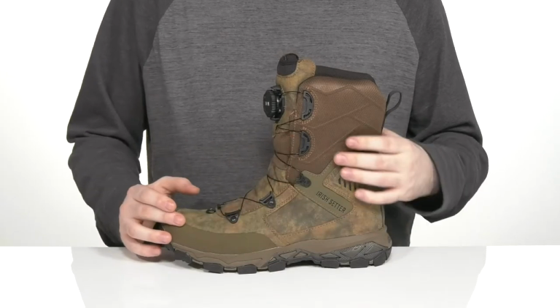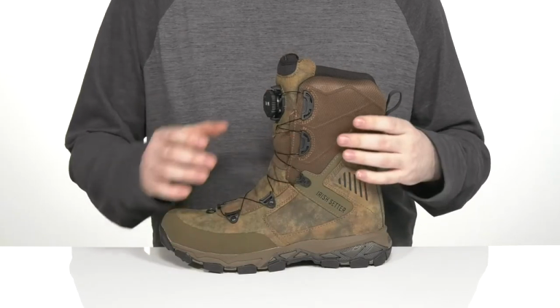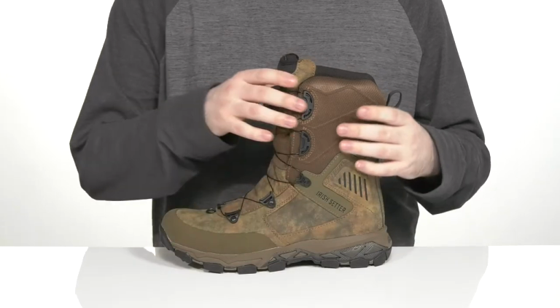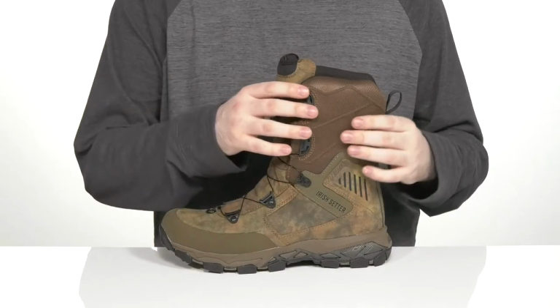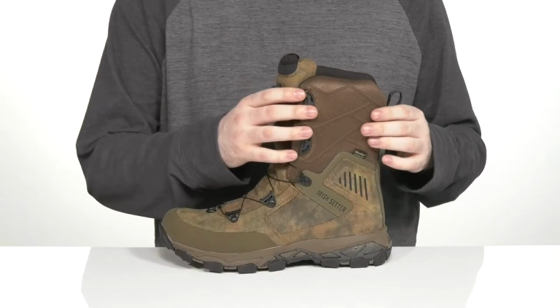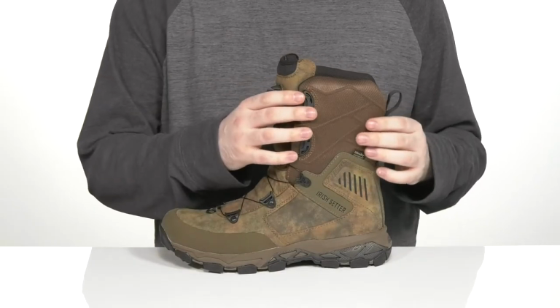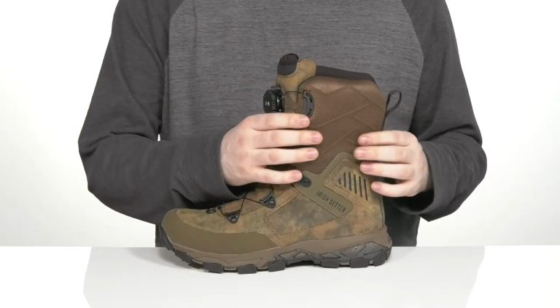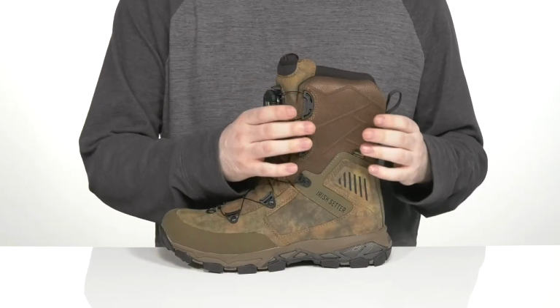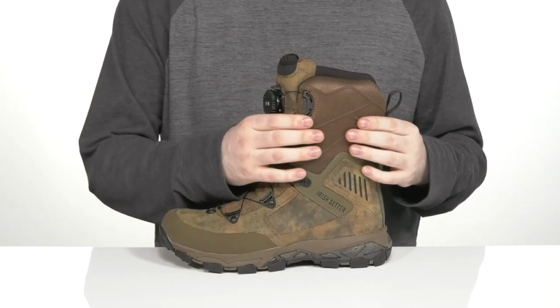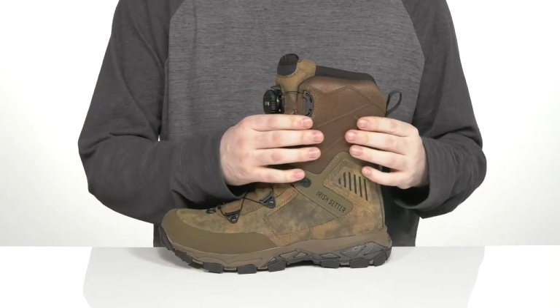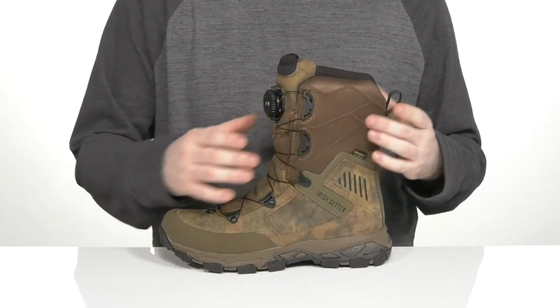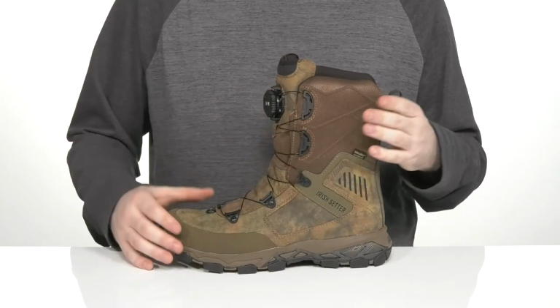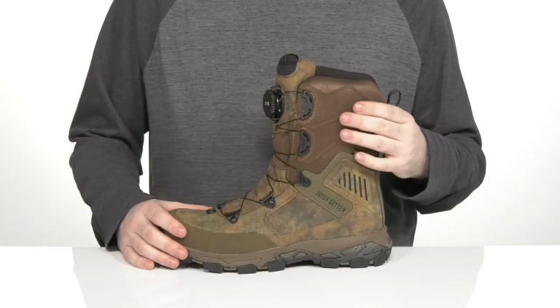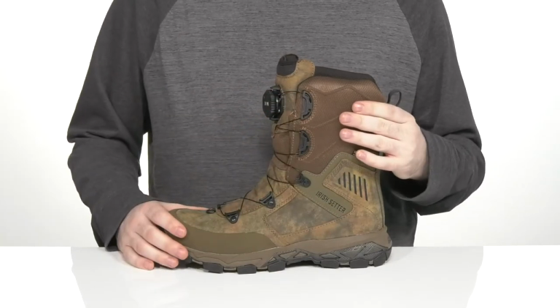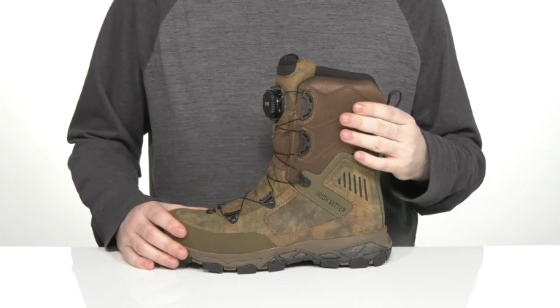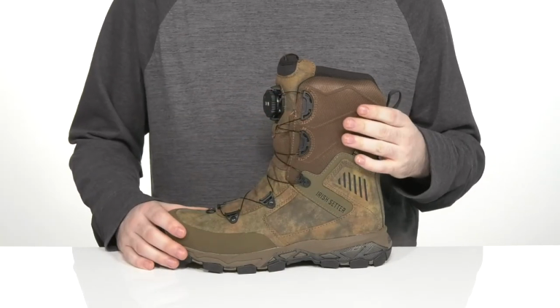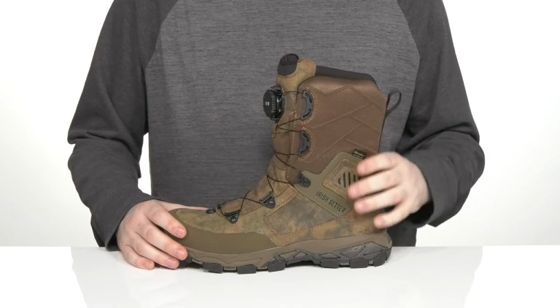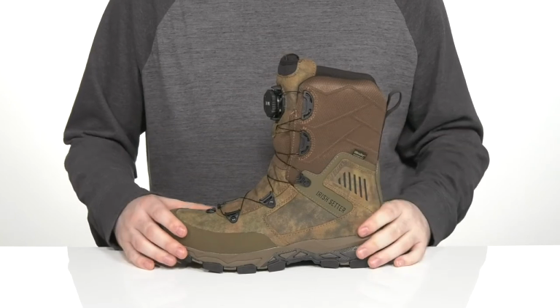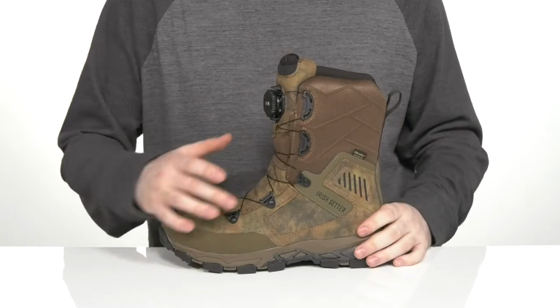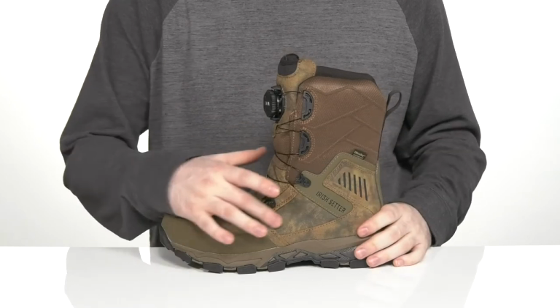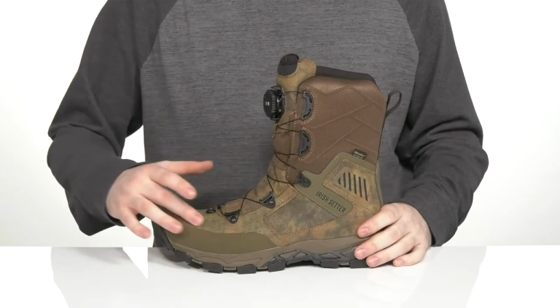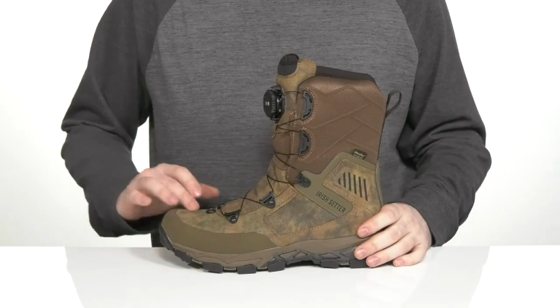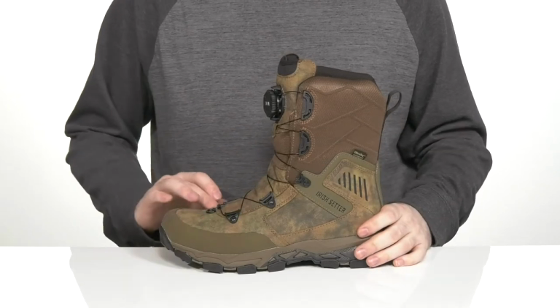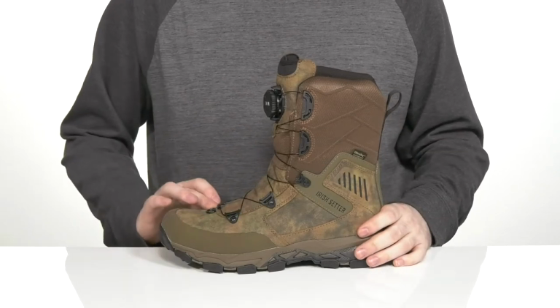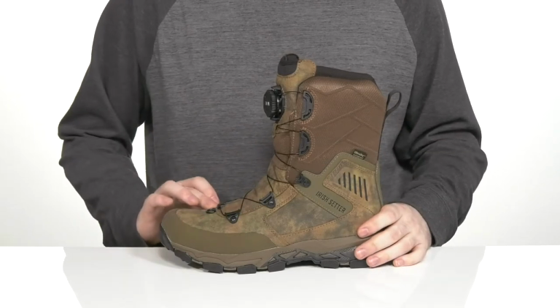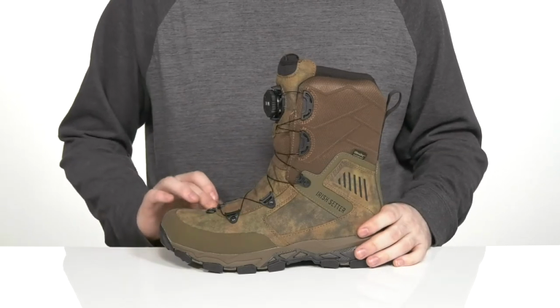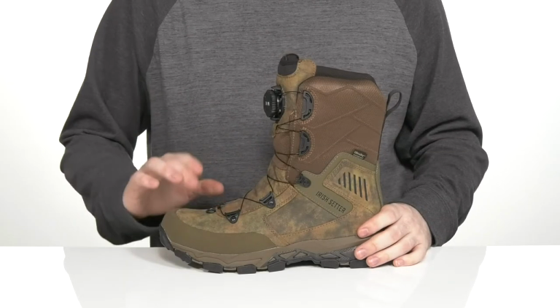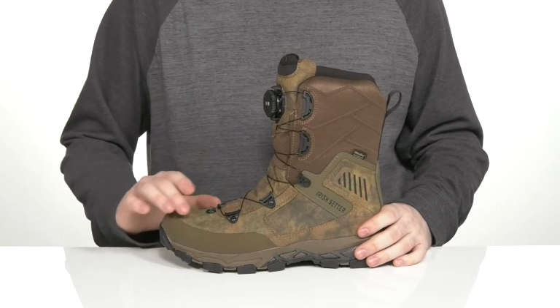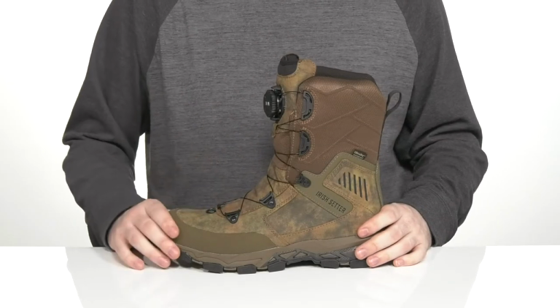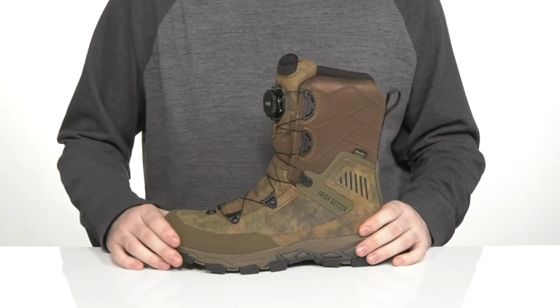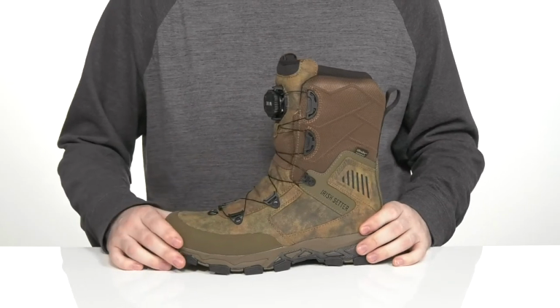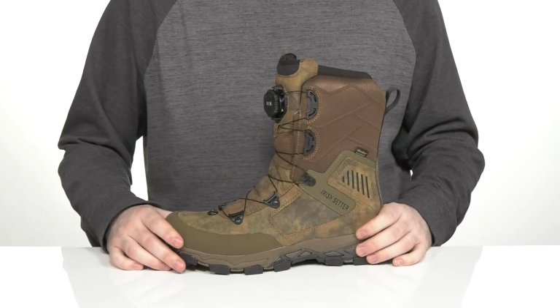It also has abrasion-resistant nylon on the top to keep it stylish and strong, using a light camo print pattern to match the rest of your gear throughout.